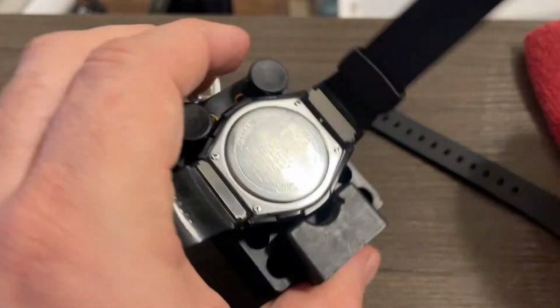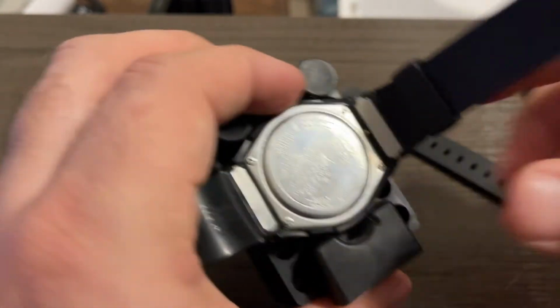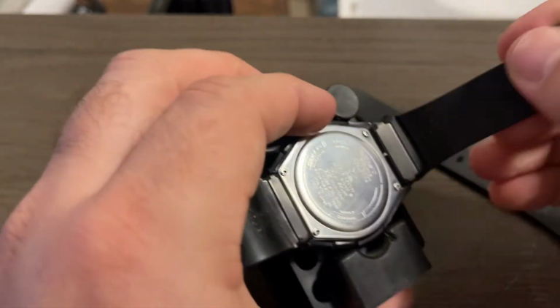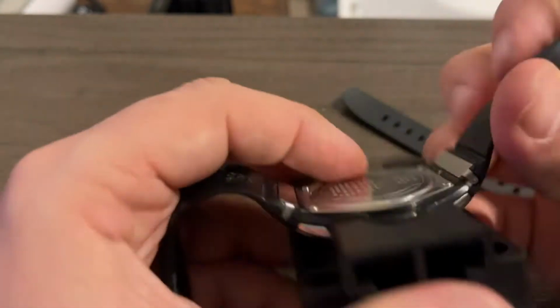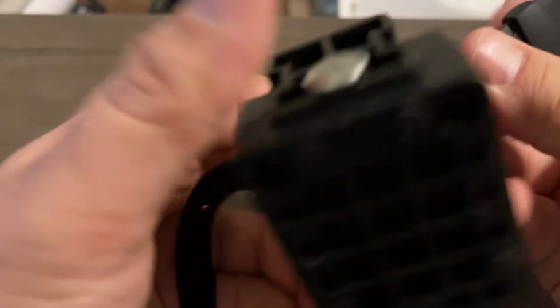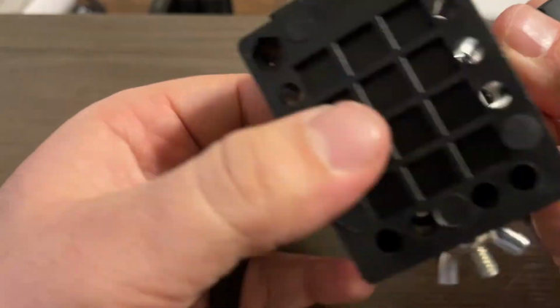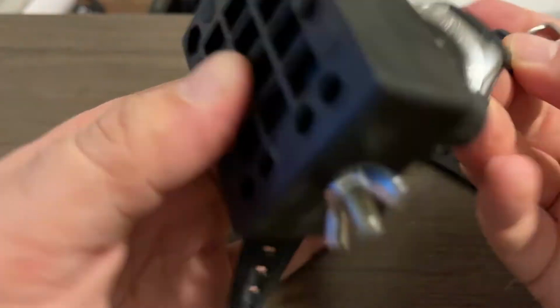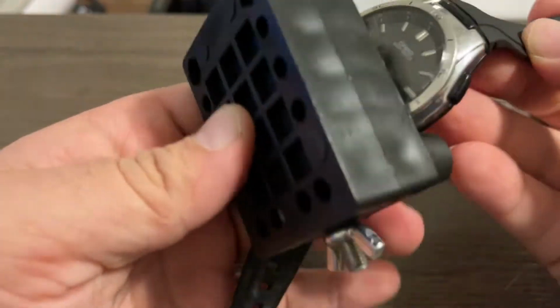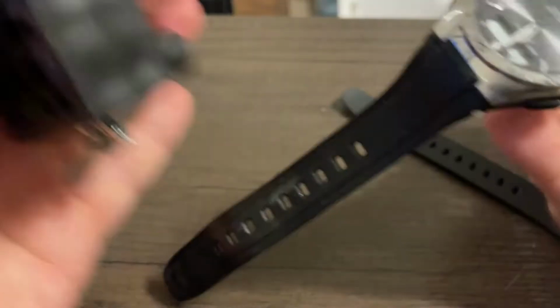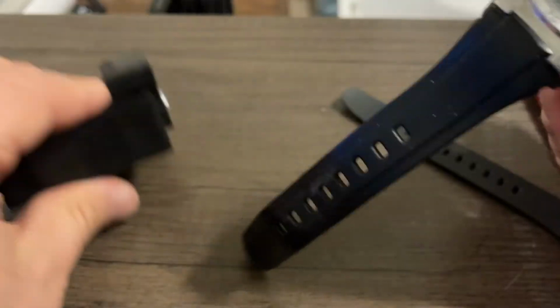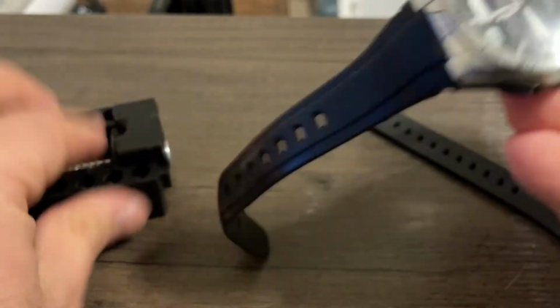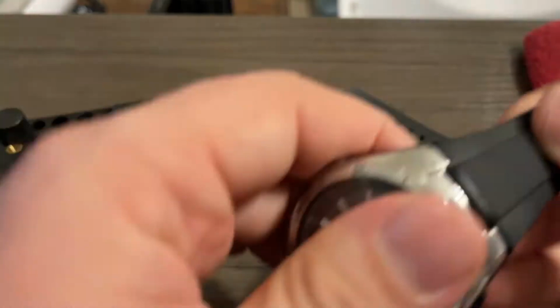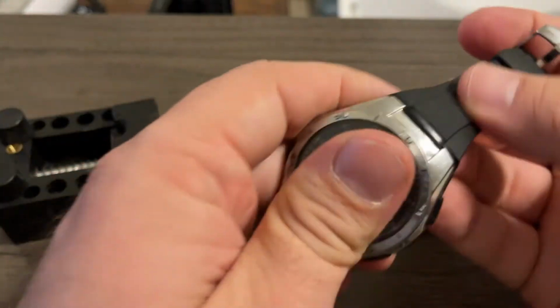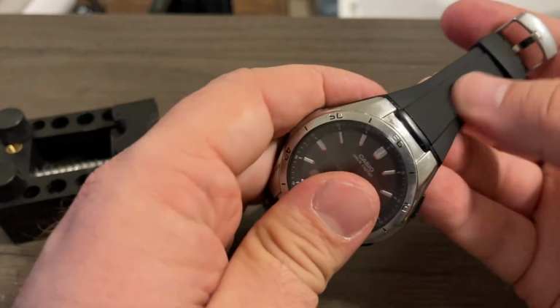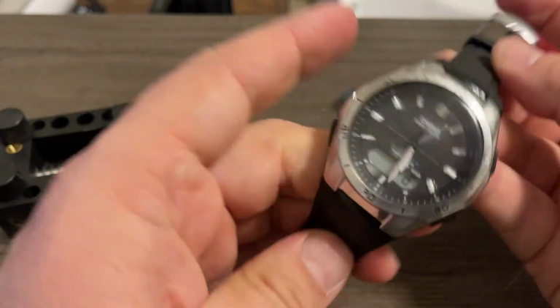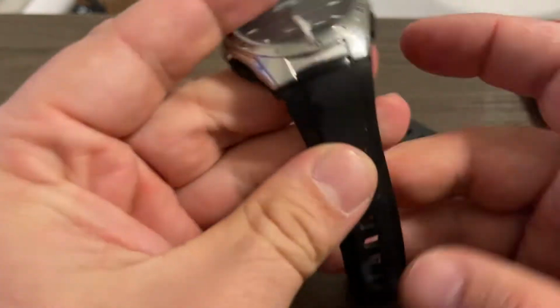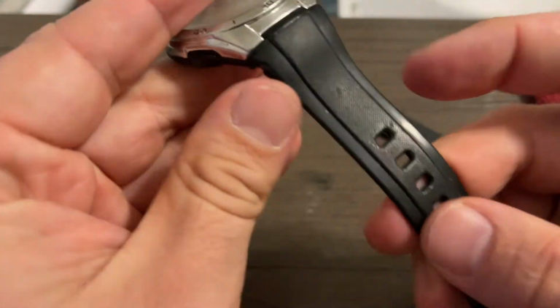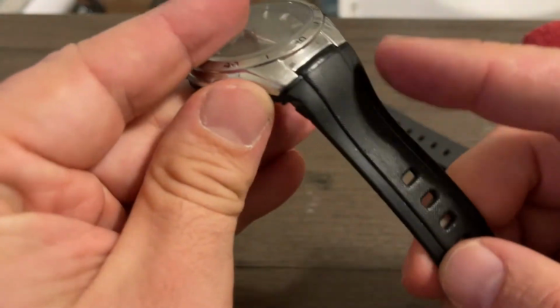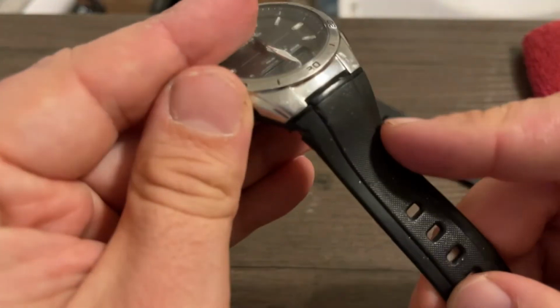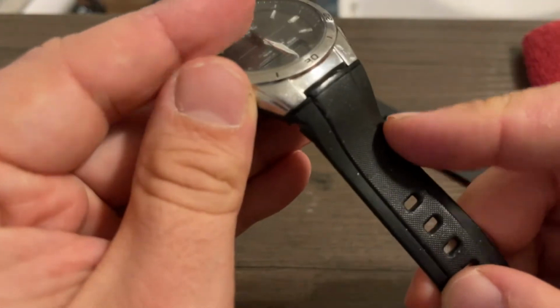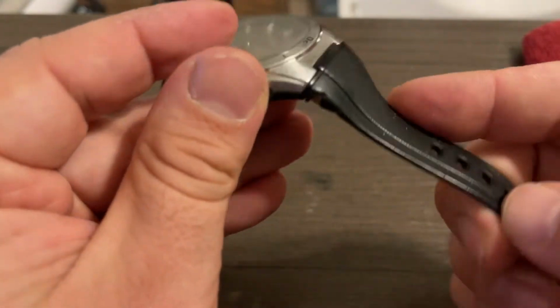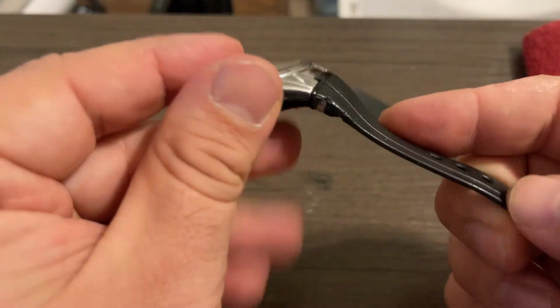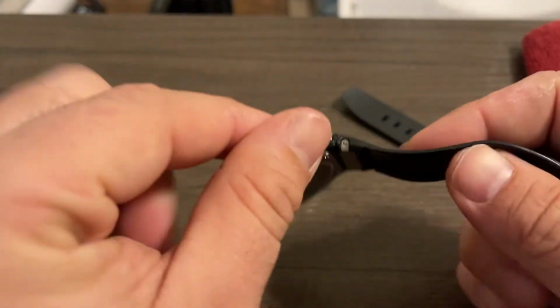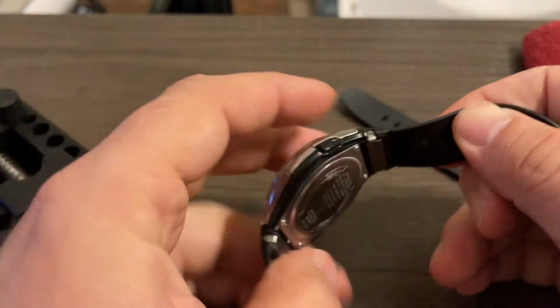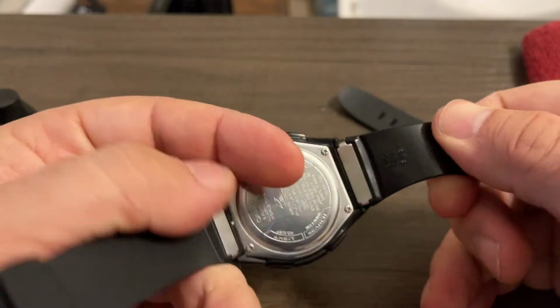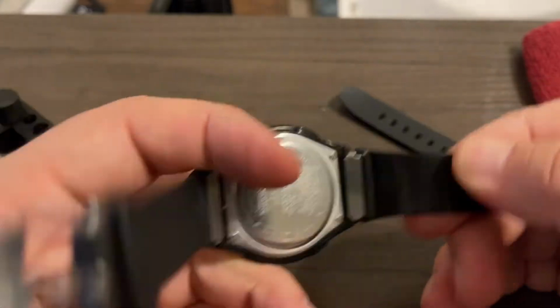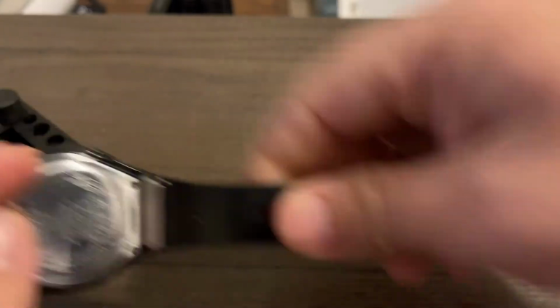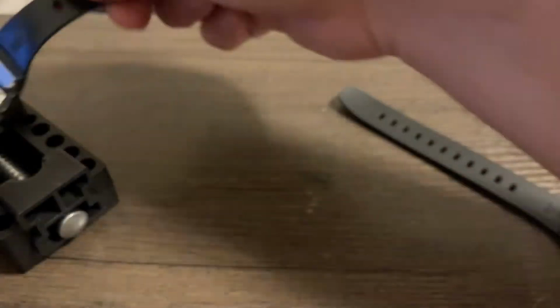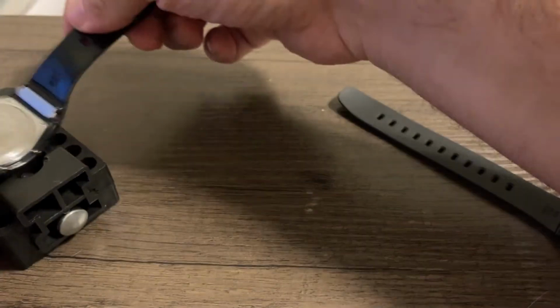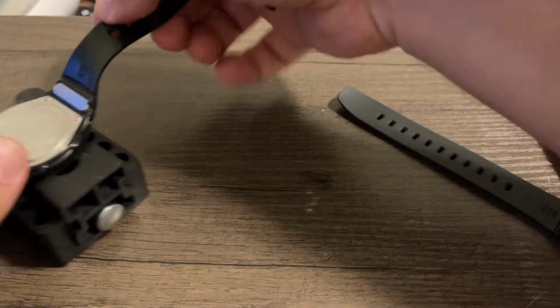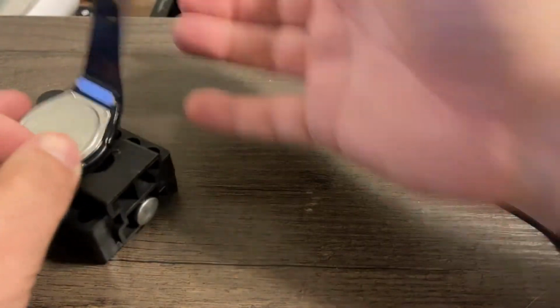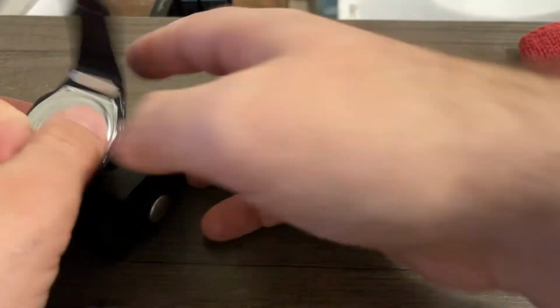There we have it — this band's been replaced. Now I just have to do this other one. Should be the same steps.